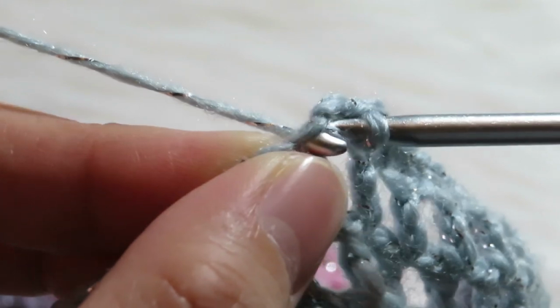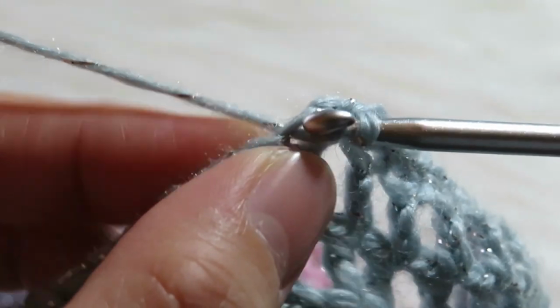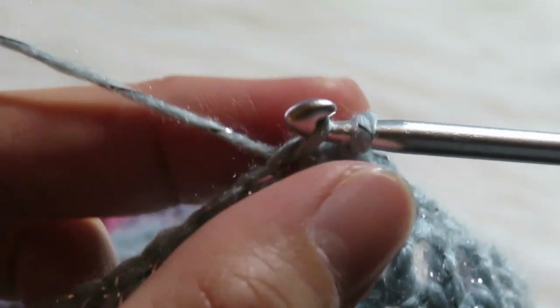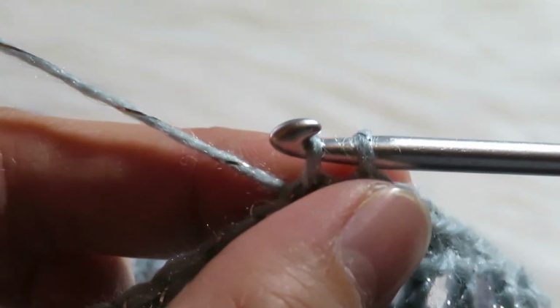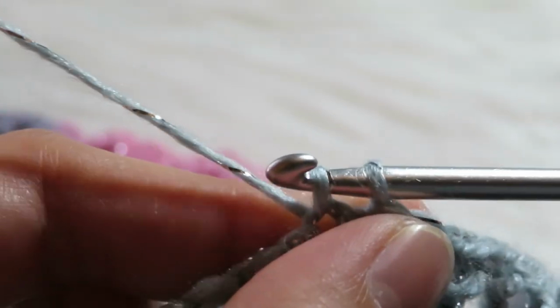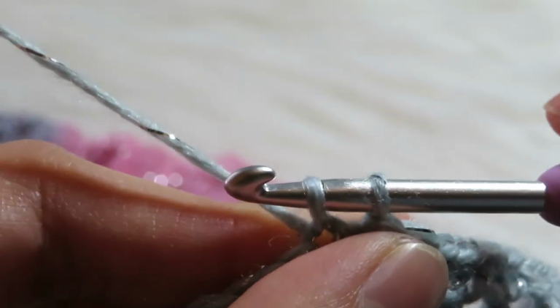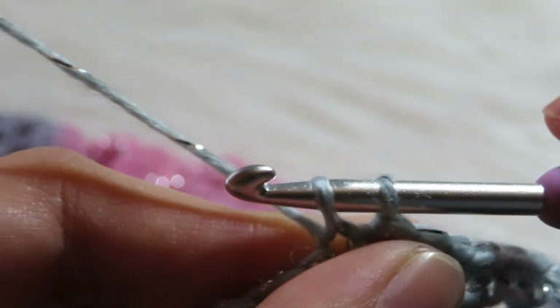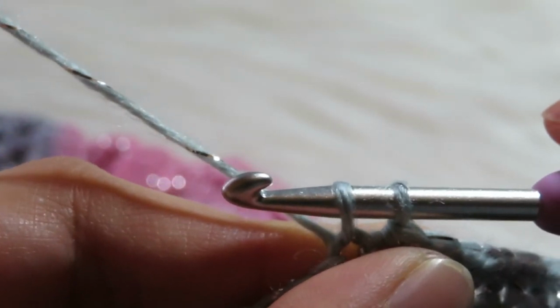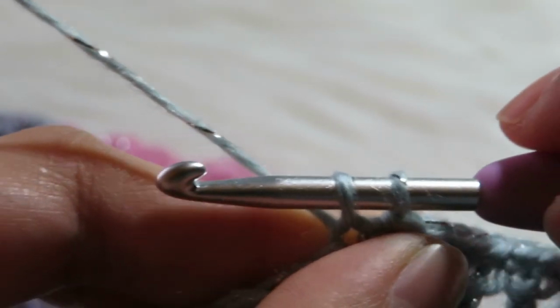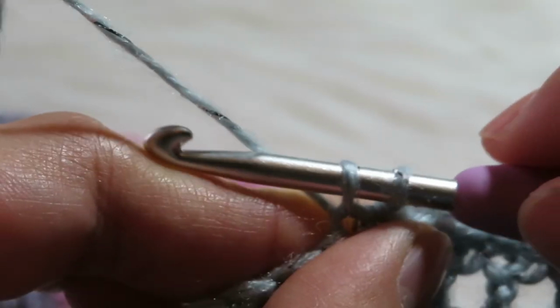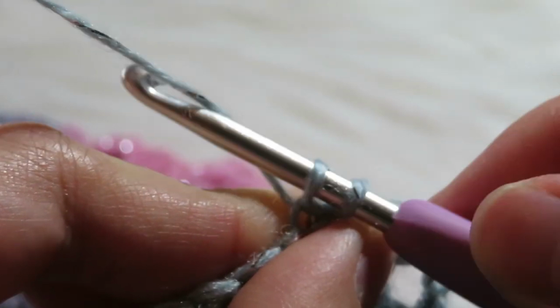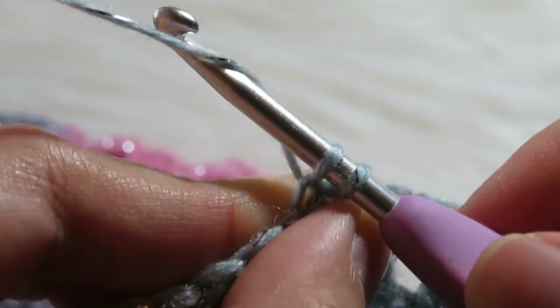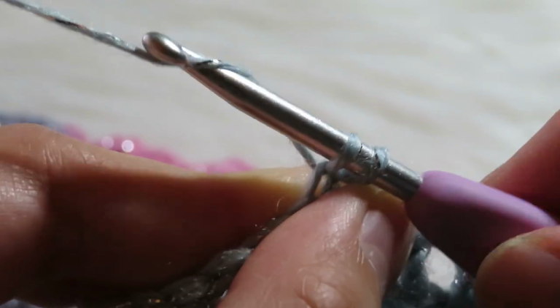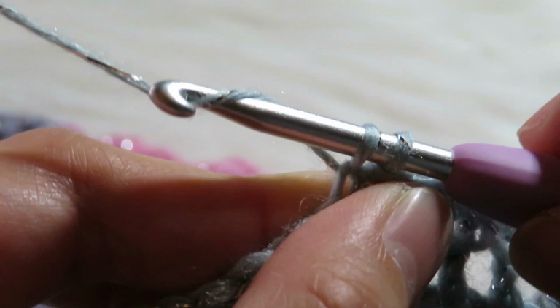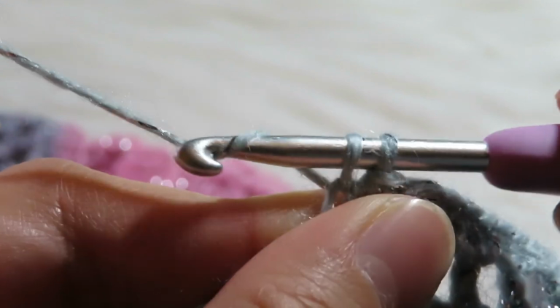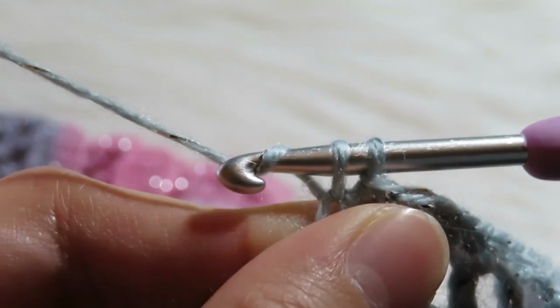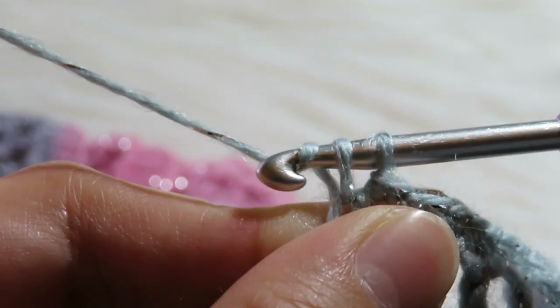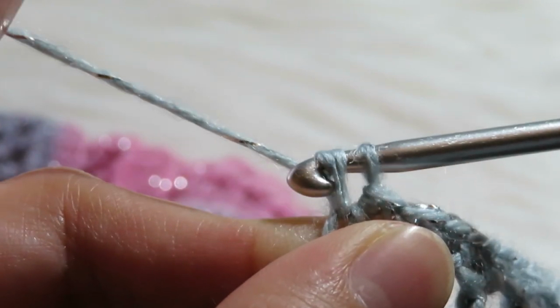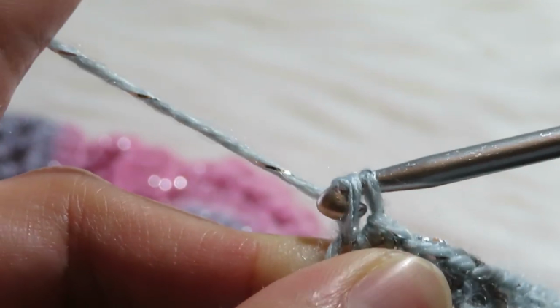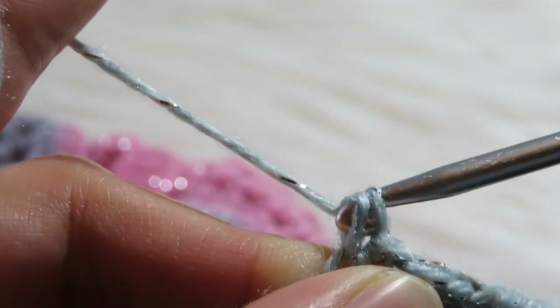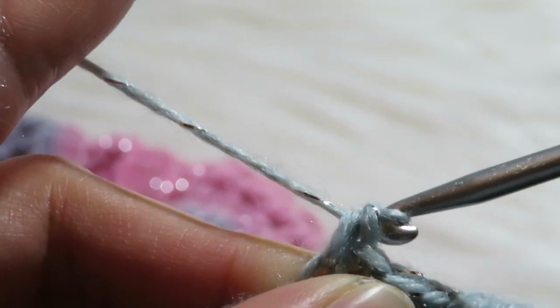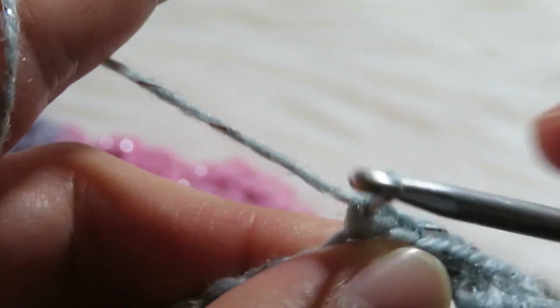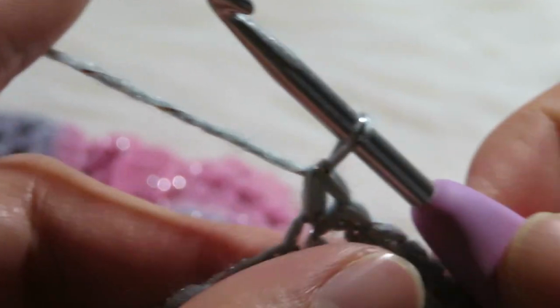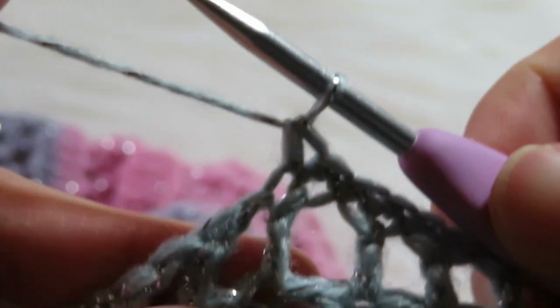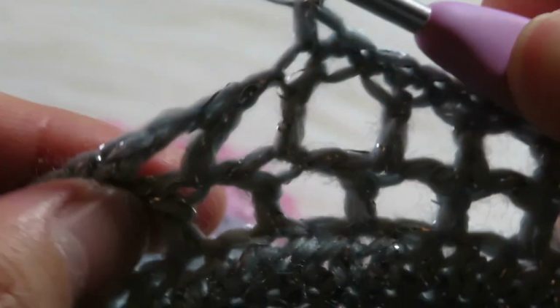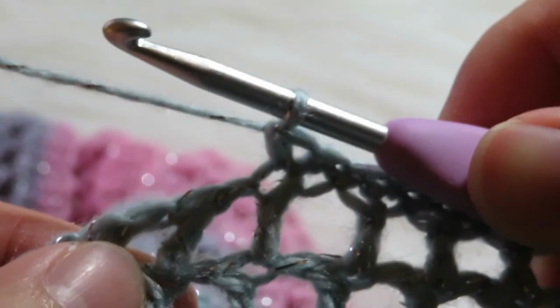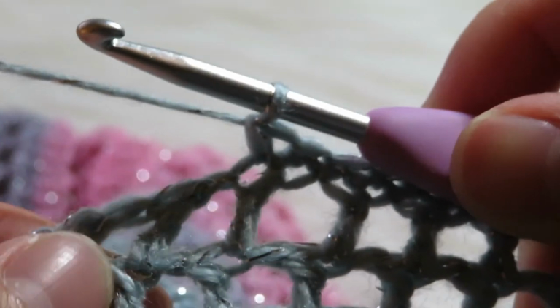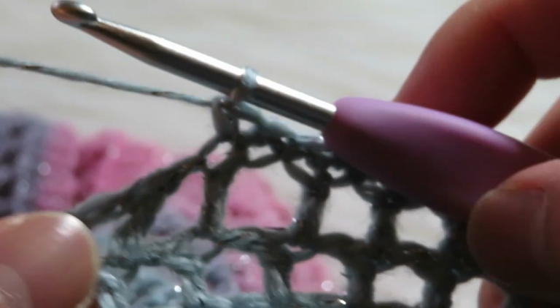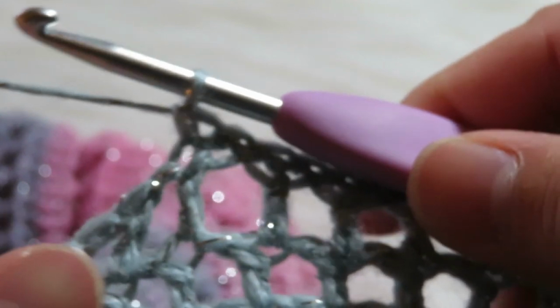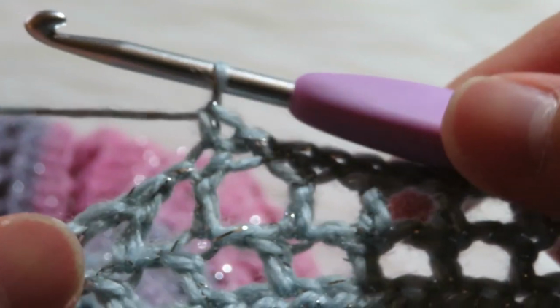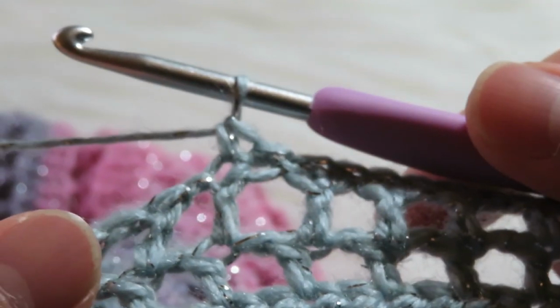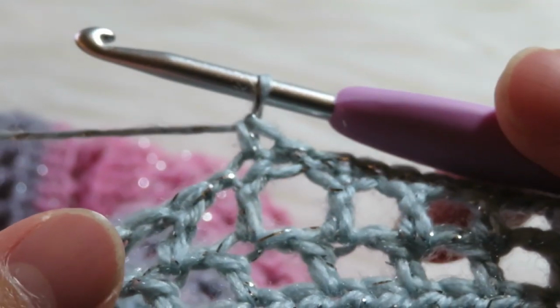Then yarn over, pull through one like that, and then yarn over, pull through two. So that is how you make the single crochet.